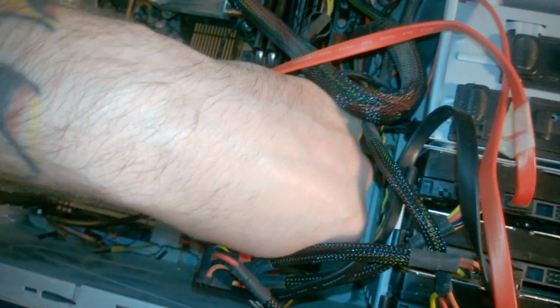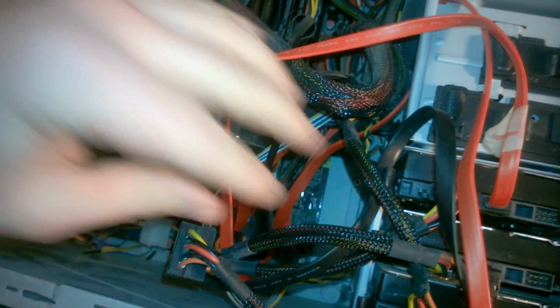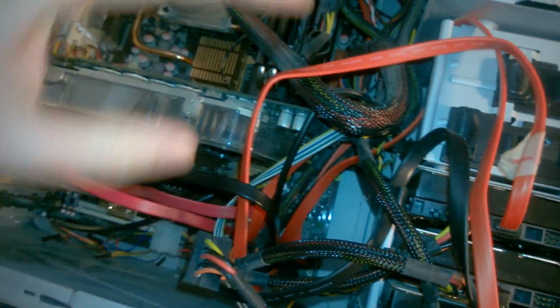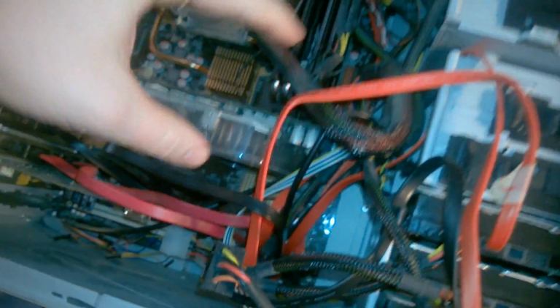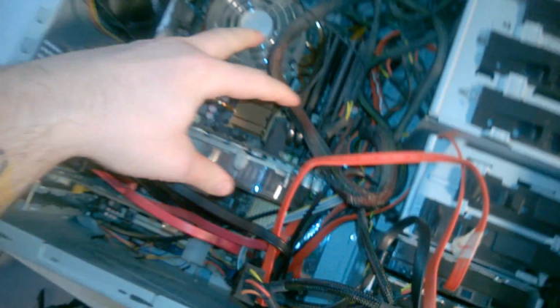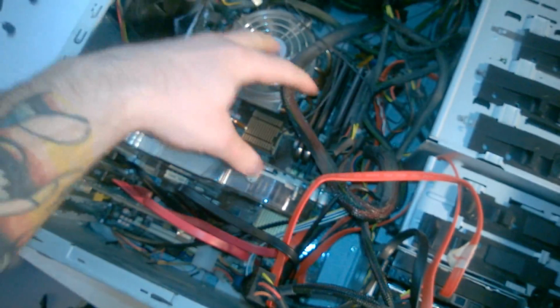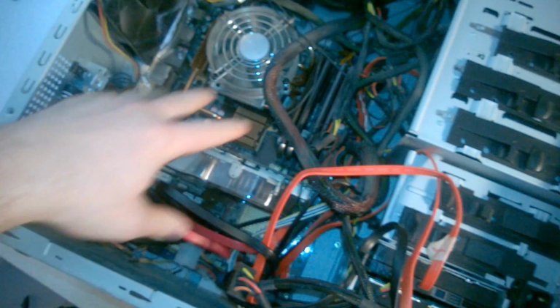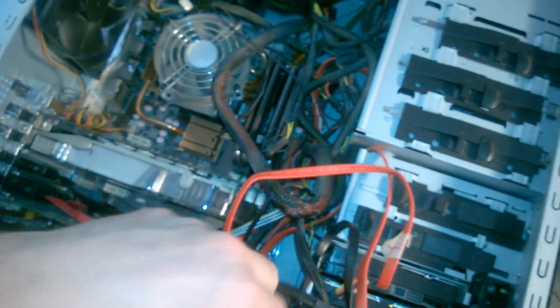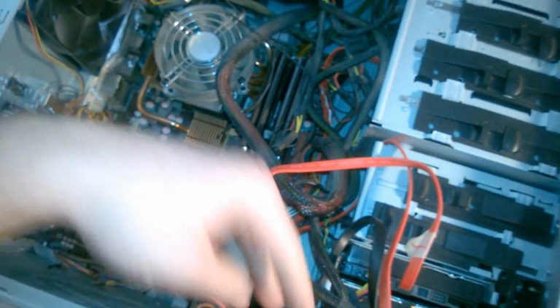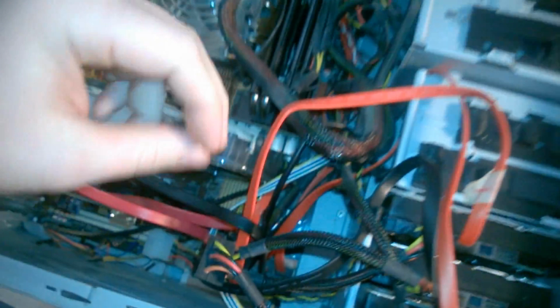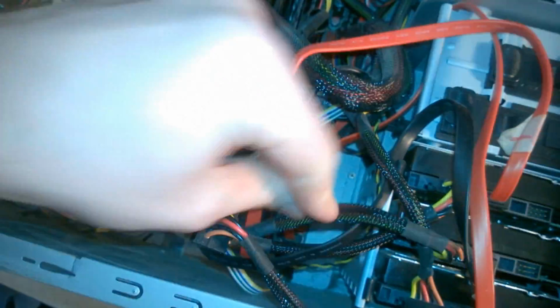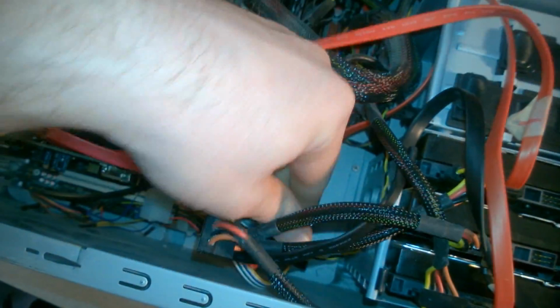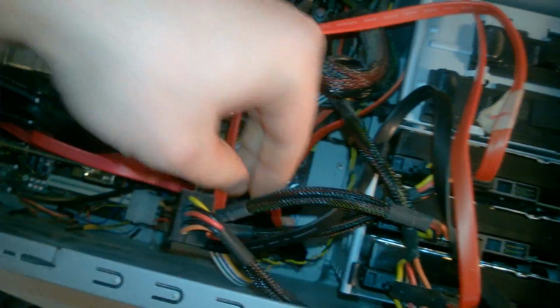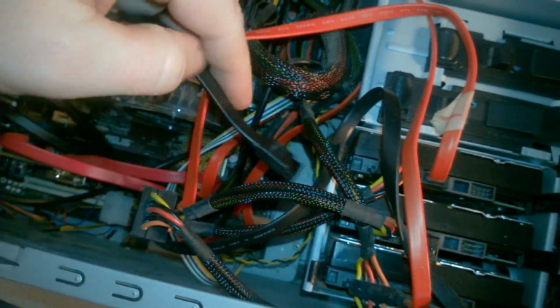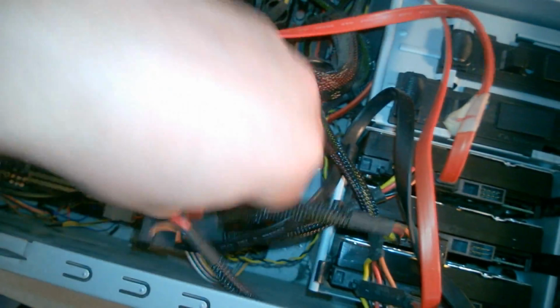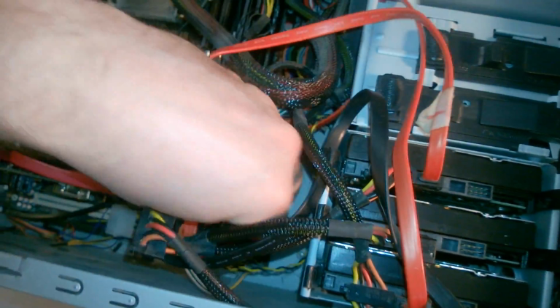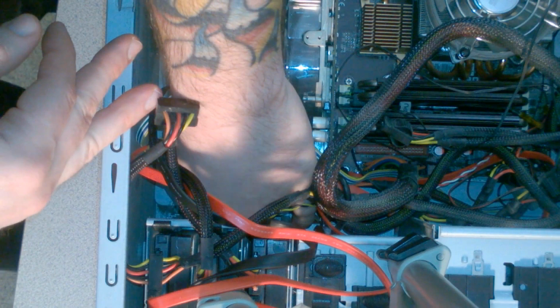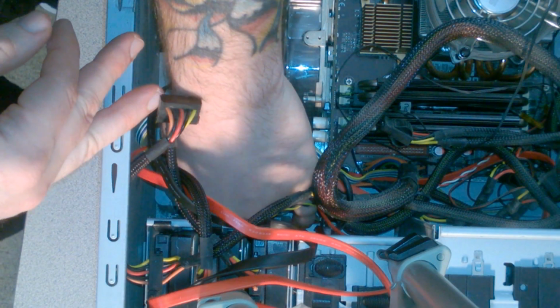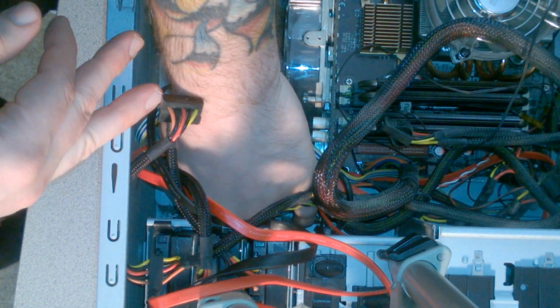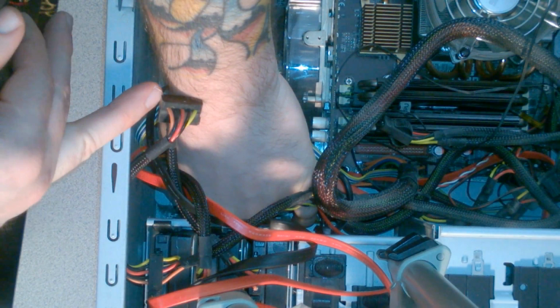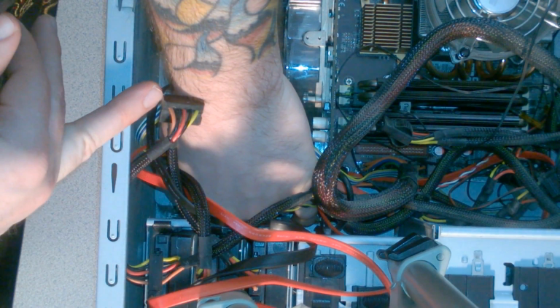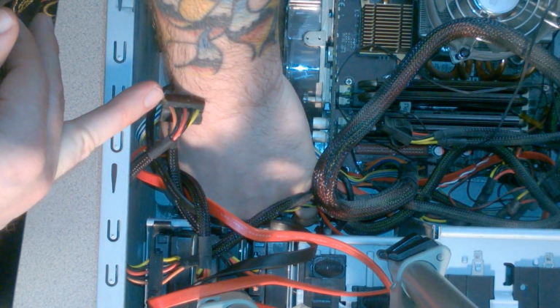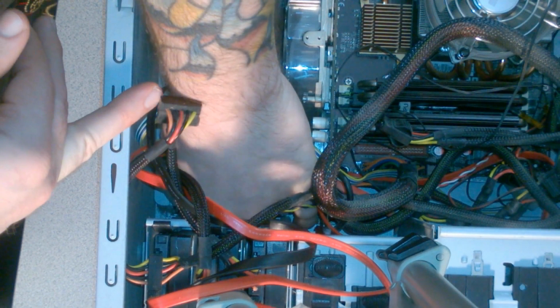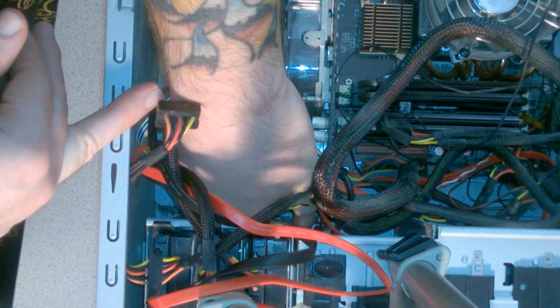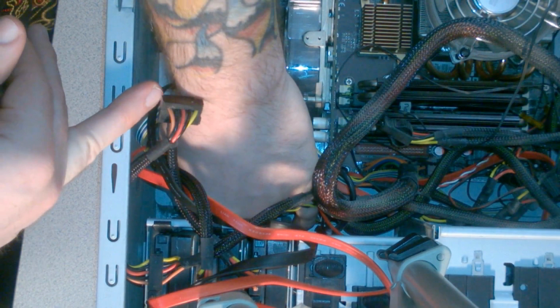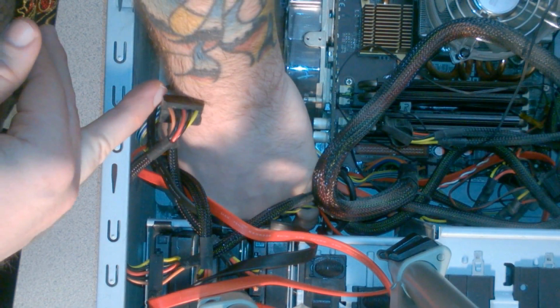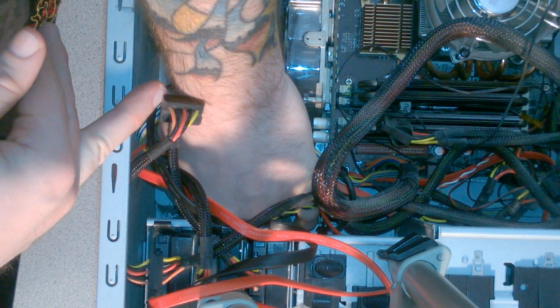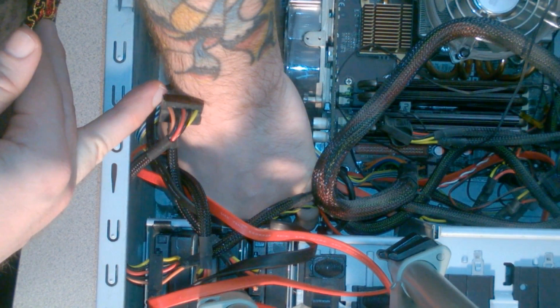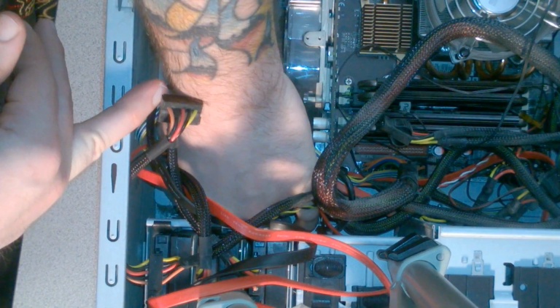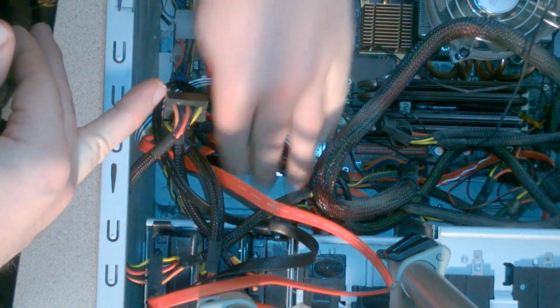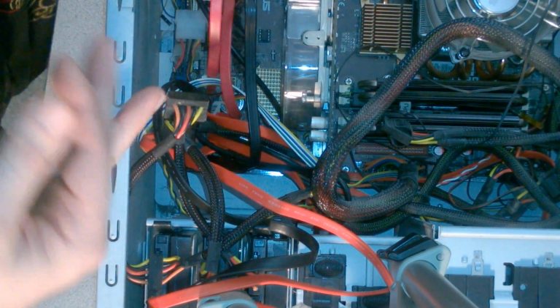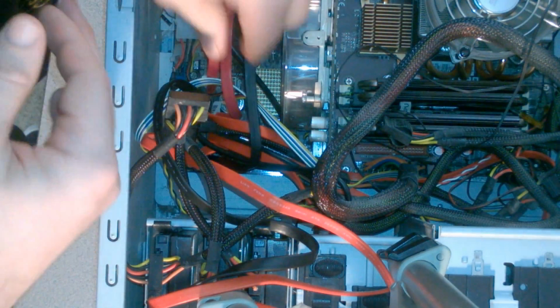Be careful that you're not unplugging other things on your computer when you're reaching in here. Just plug this in, and once you get it in the port, make sure it's completely pushed down and fully connected.